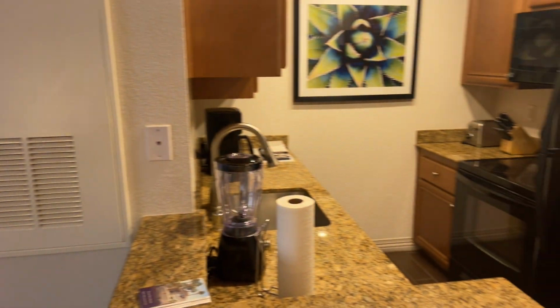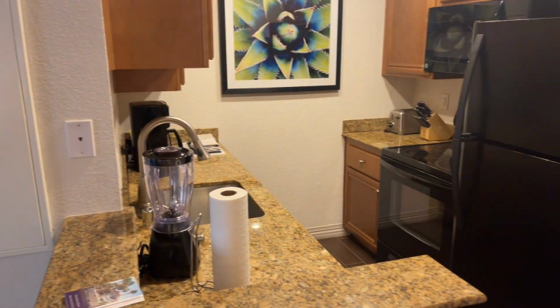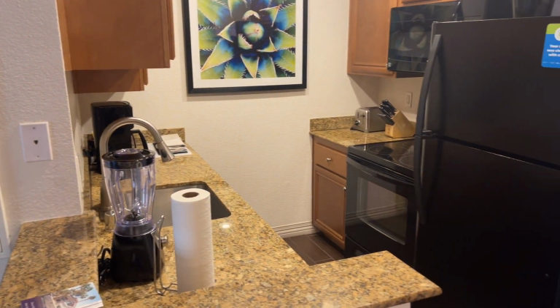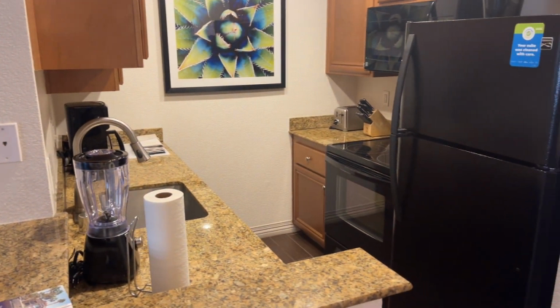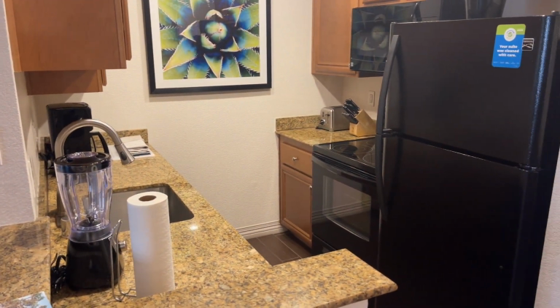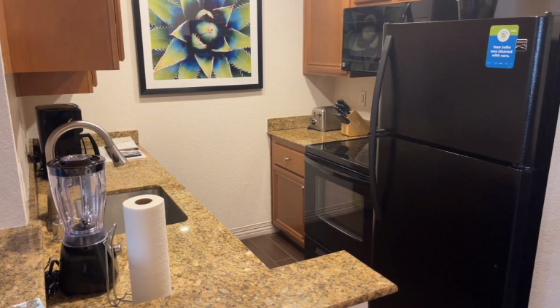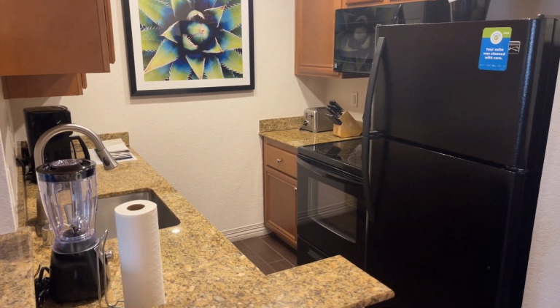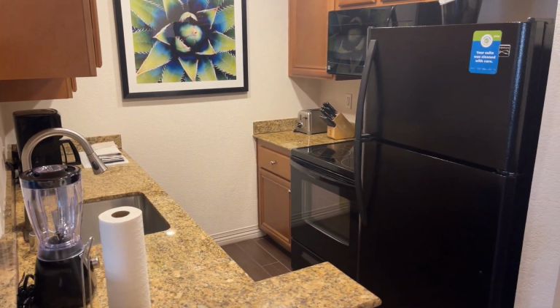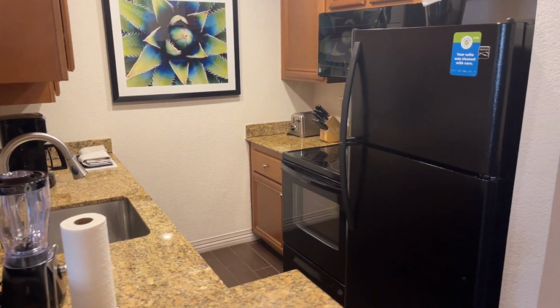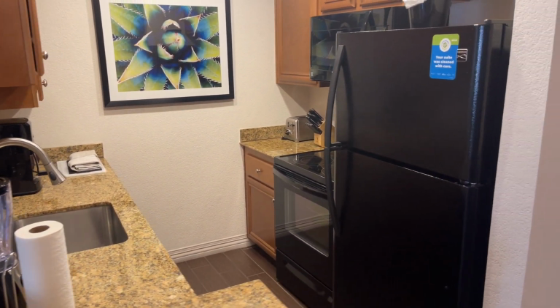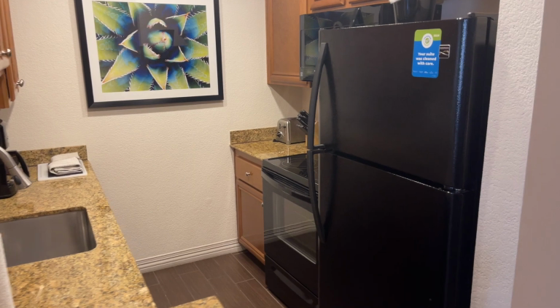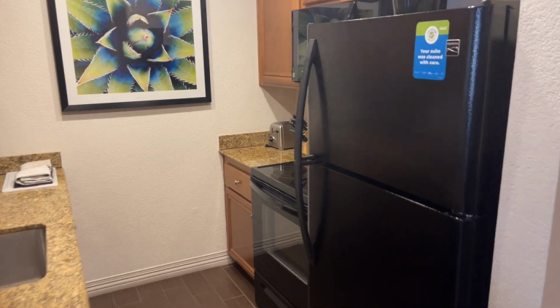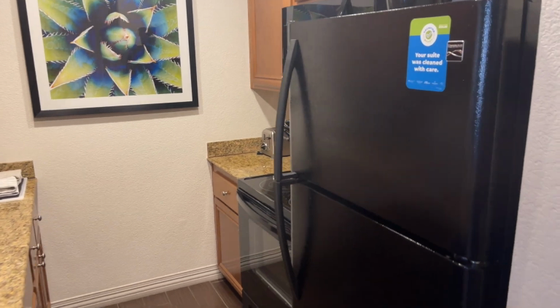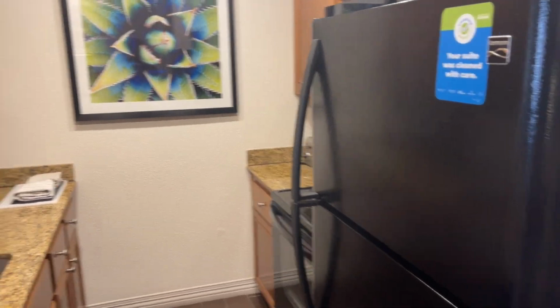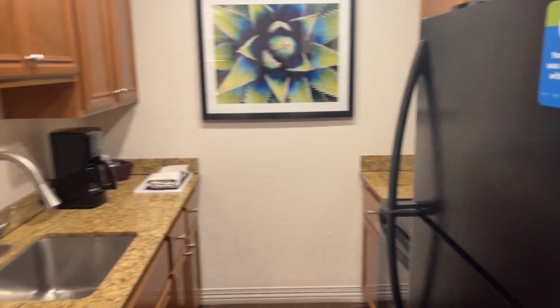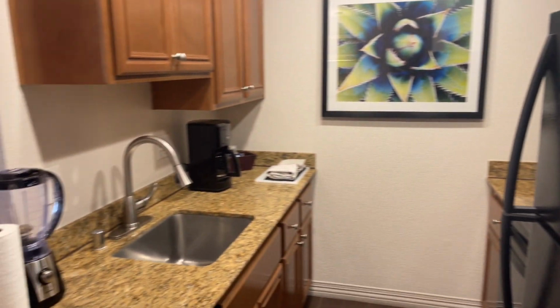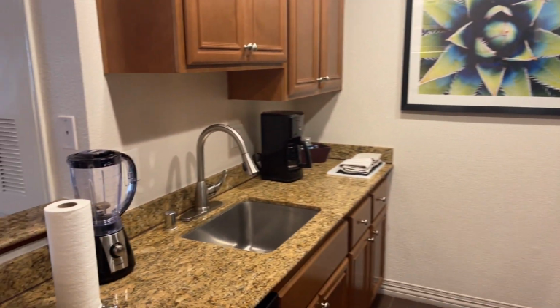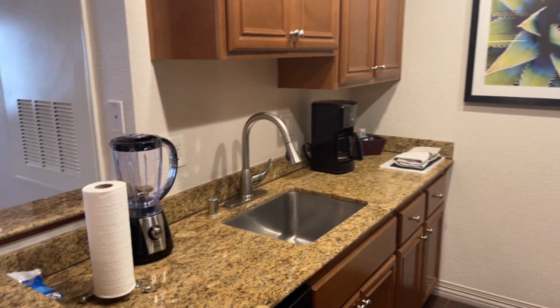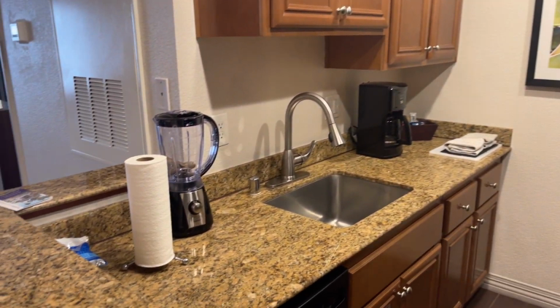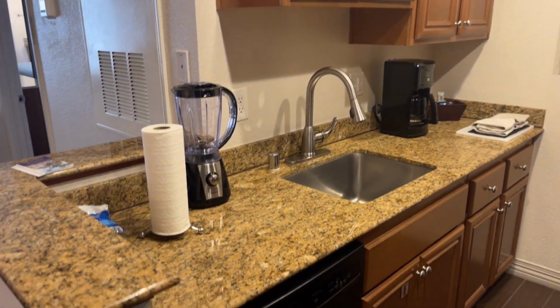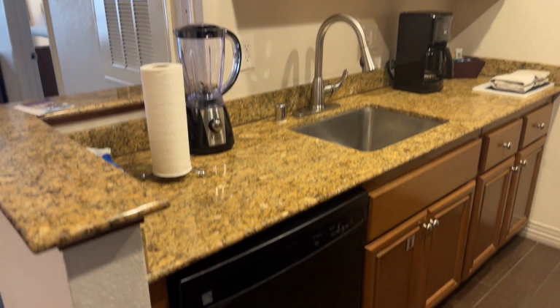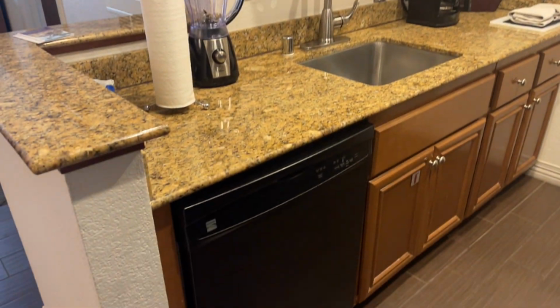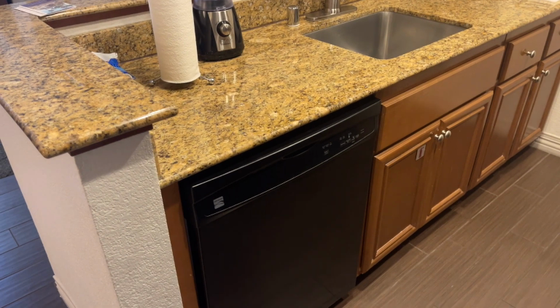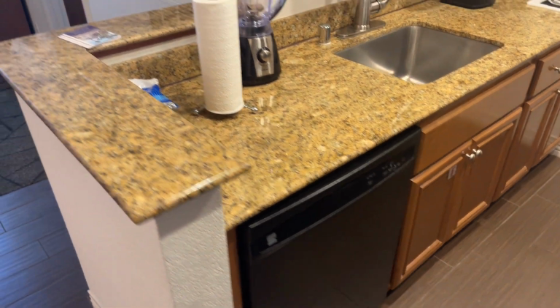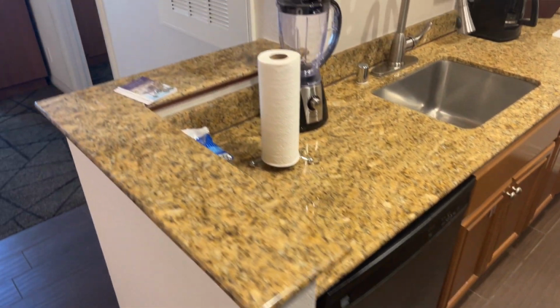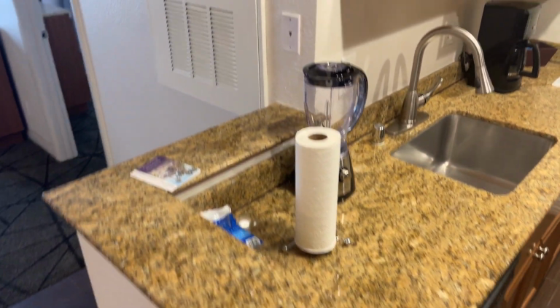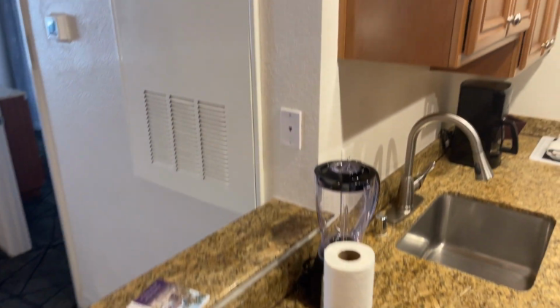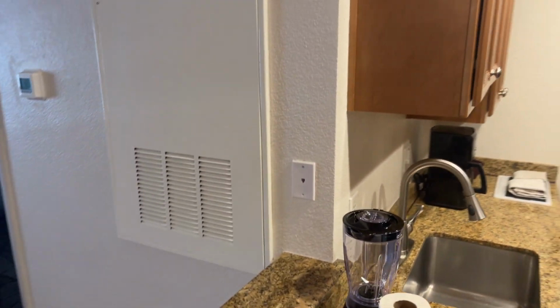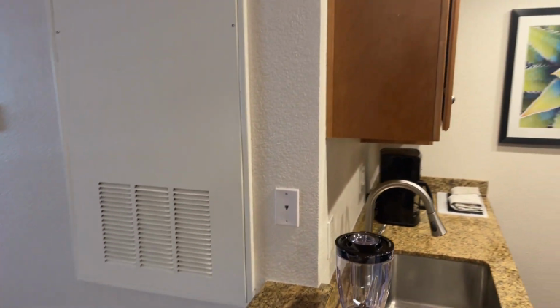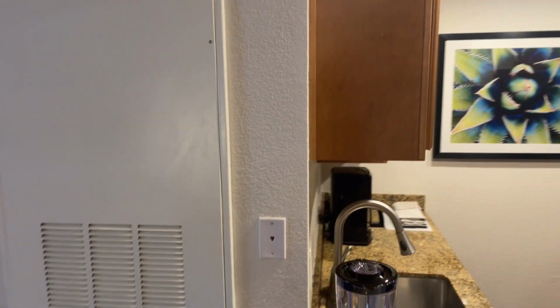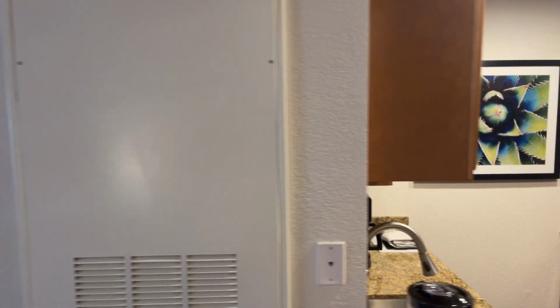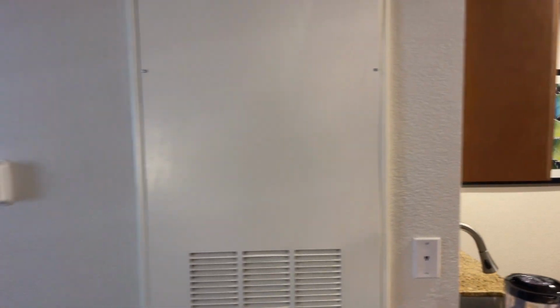Basically a full kitchen — microwave, stove, refrigerator, coffee maker, blender included, as well as a dishwasher. There's a cabinet with all your cups and utensils and things like that.